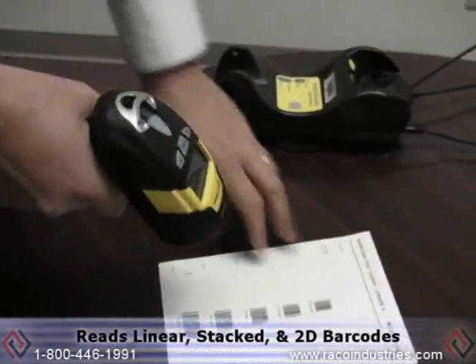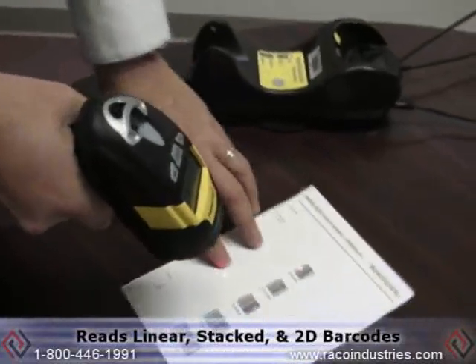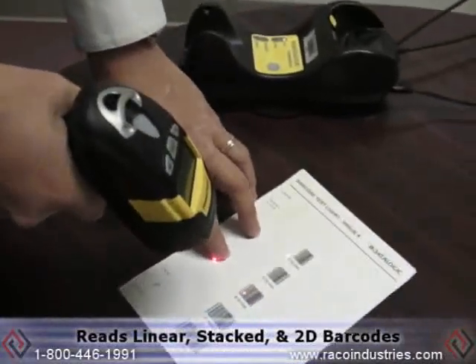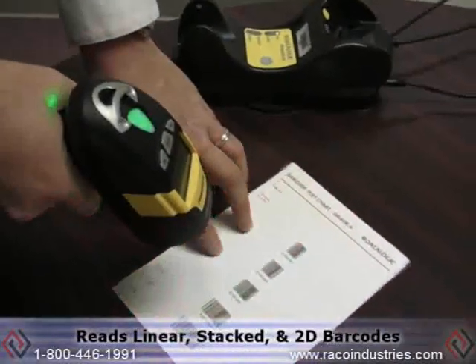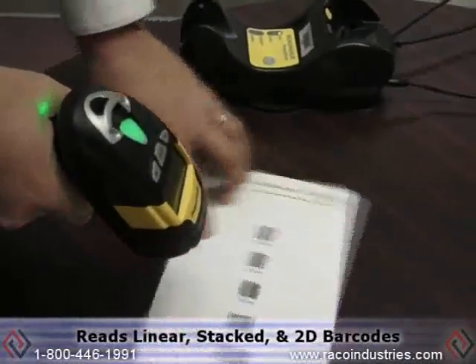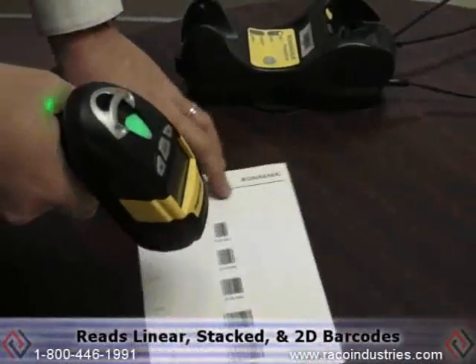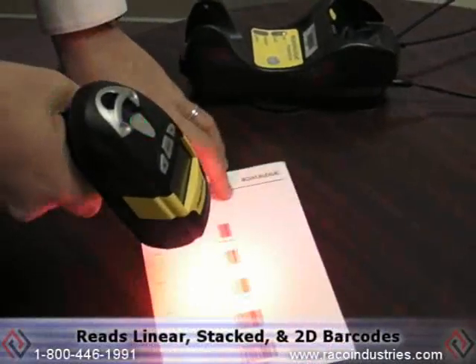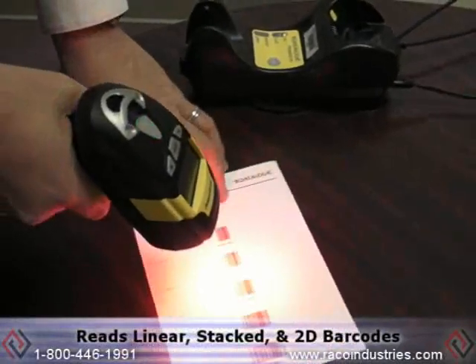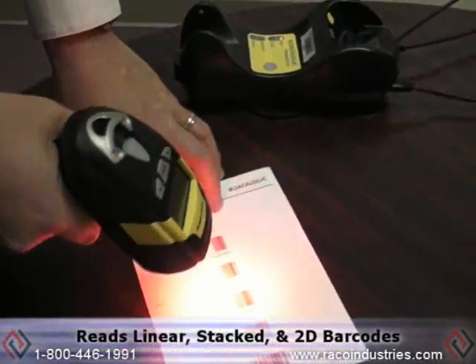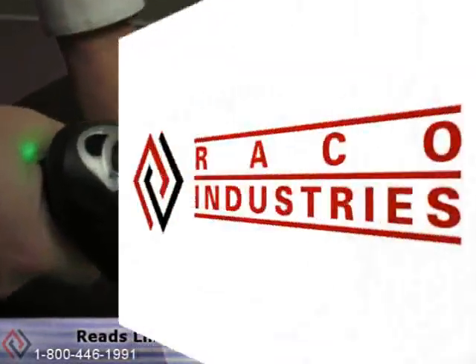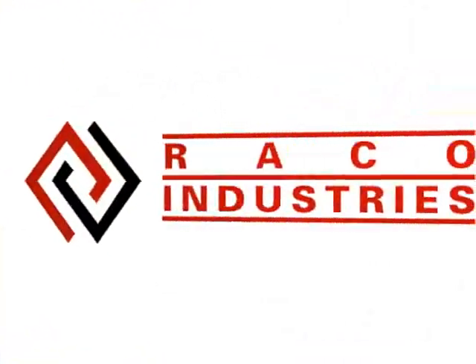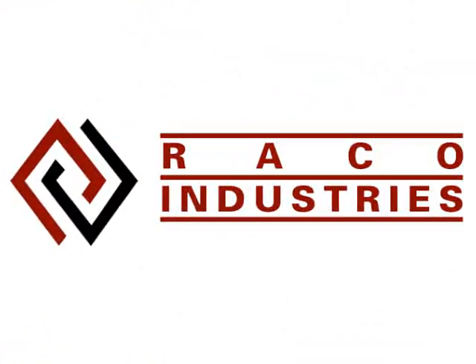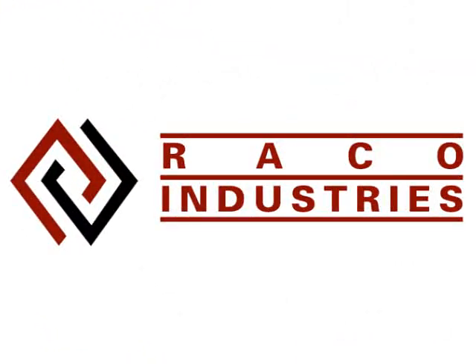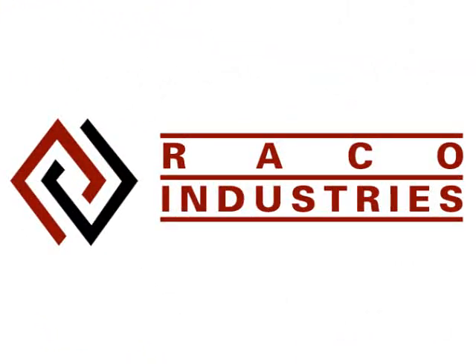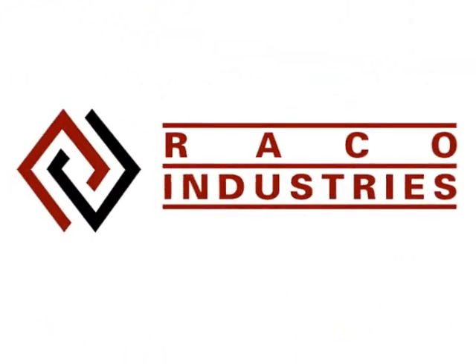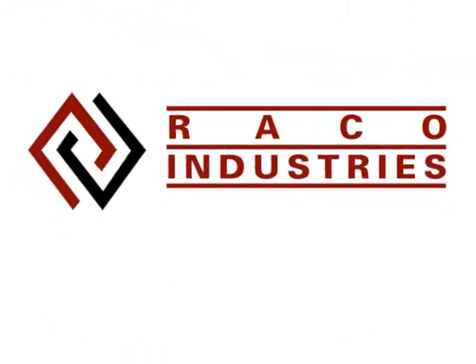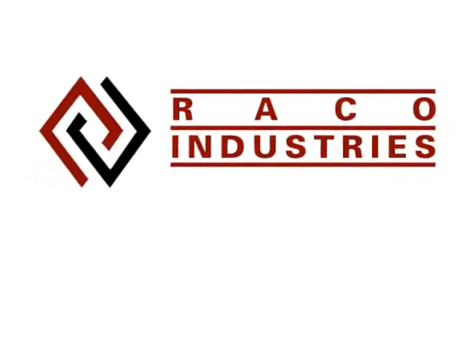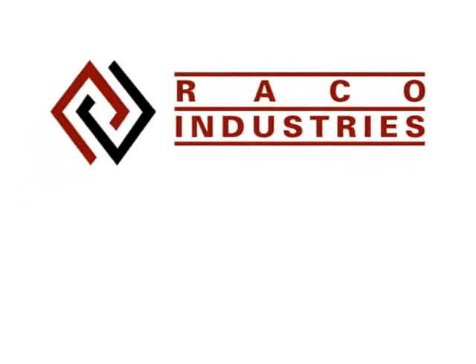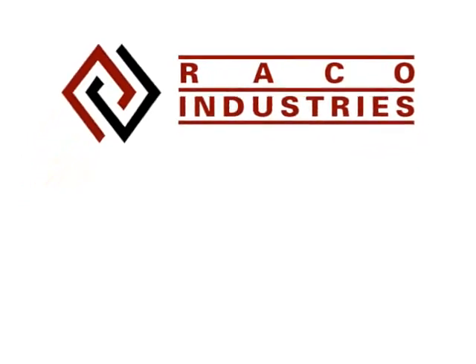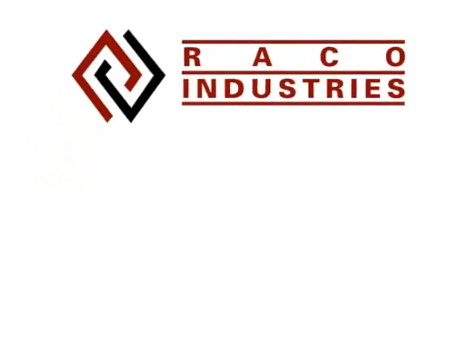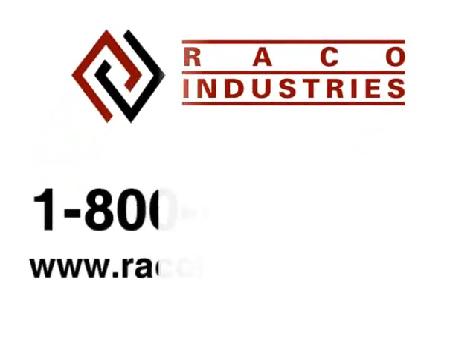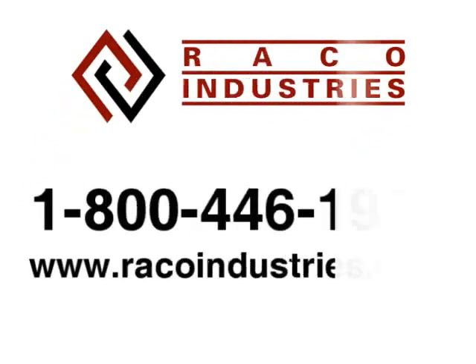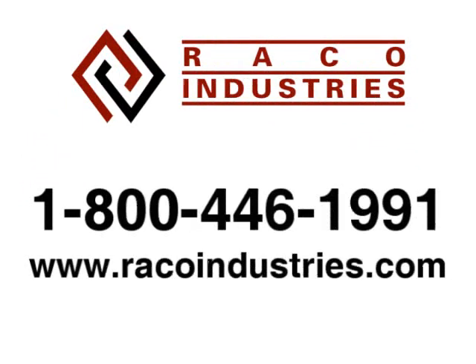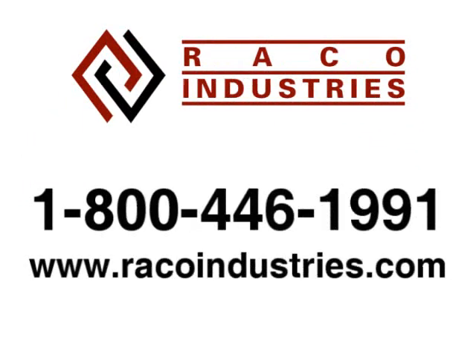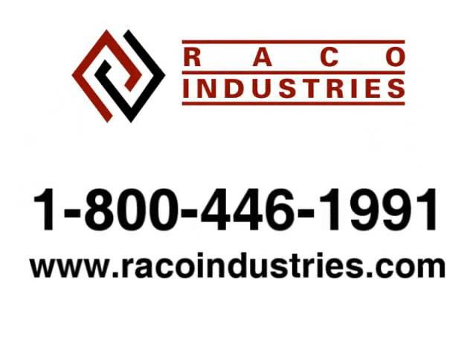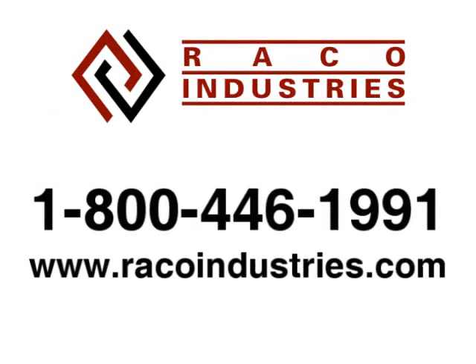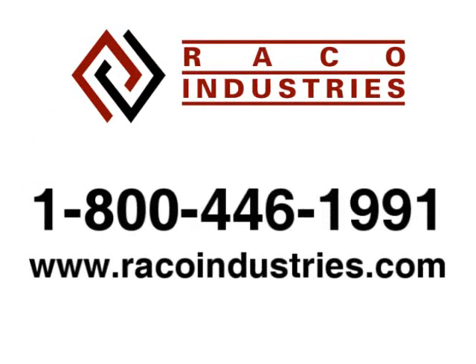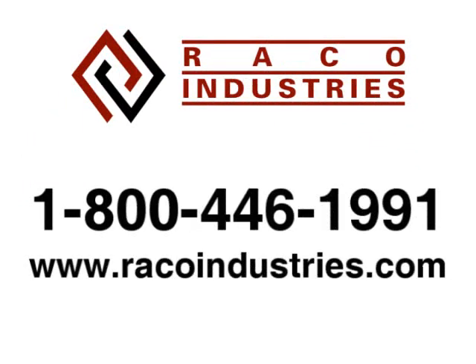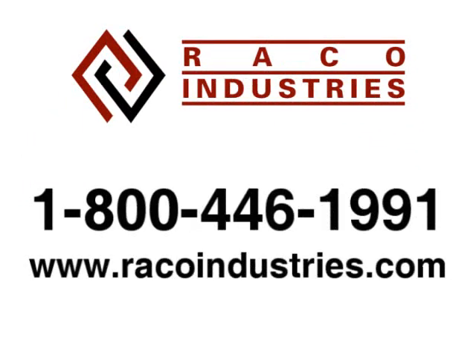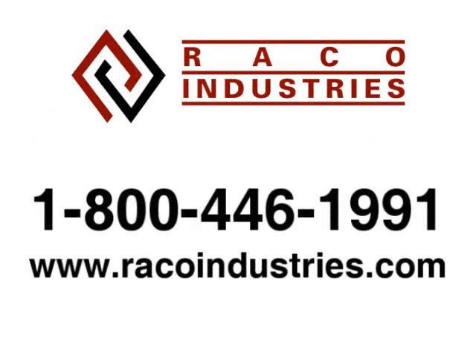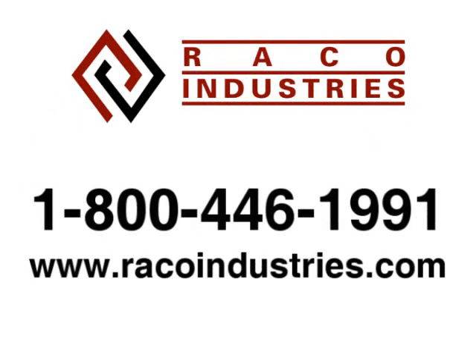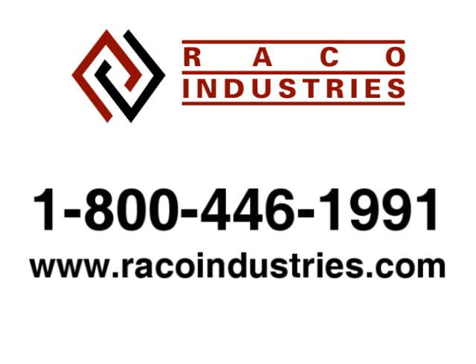The Datalogic PowerScan PM8500 is a true industrial cordless device that's capable of reading linear, stacked, and 2D barcodes. For more information, please contact your Rayco Industries rep, or visit their website at www.raycoindustries.com.